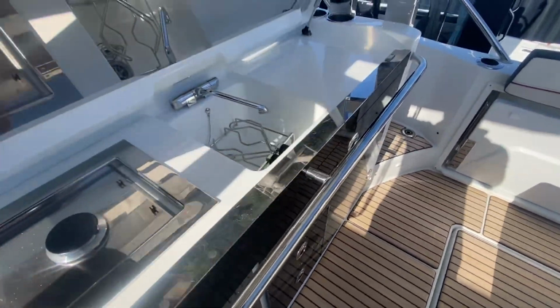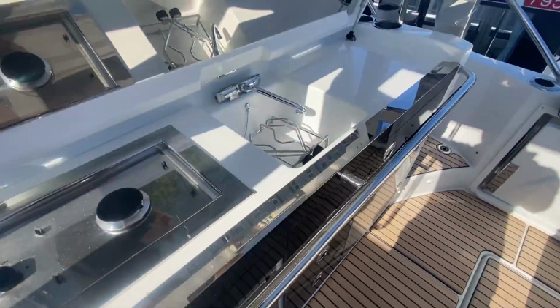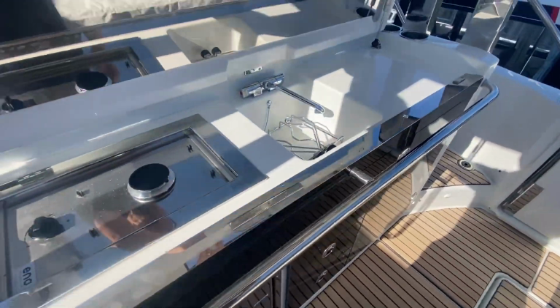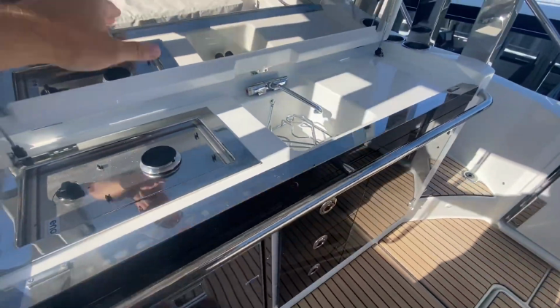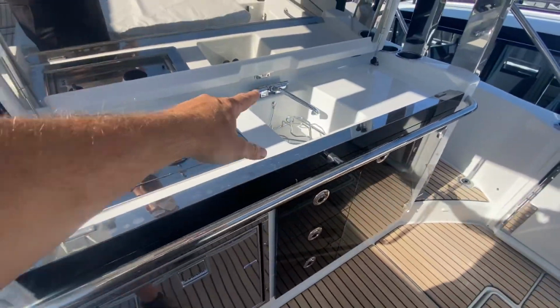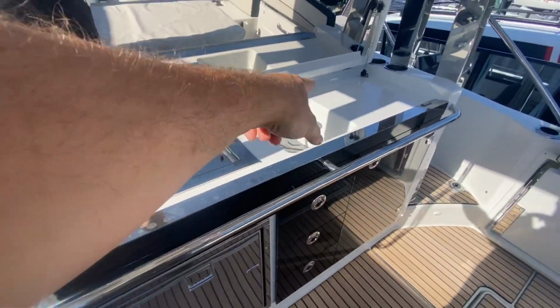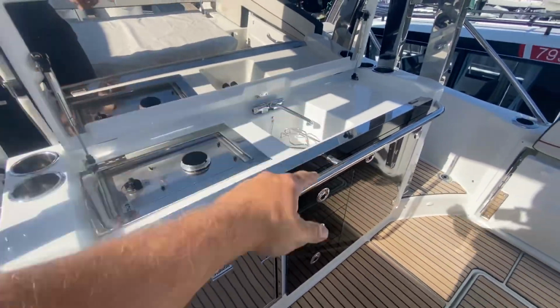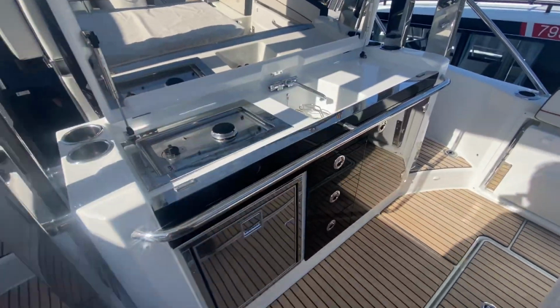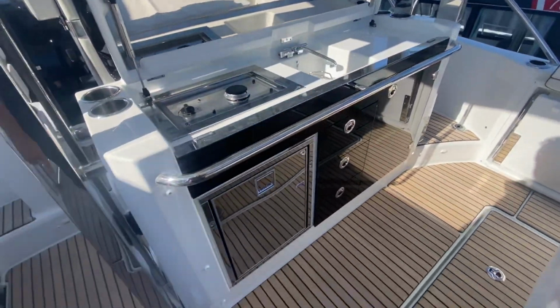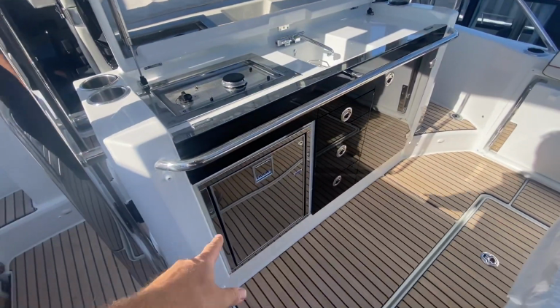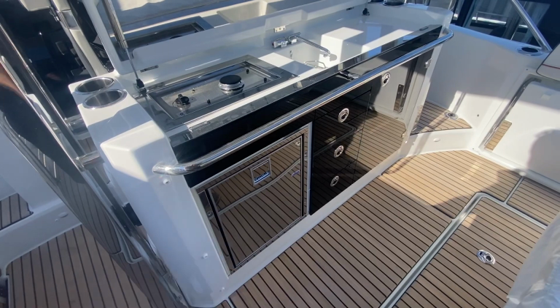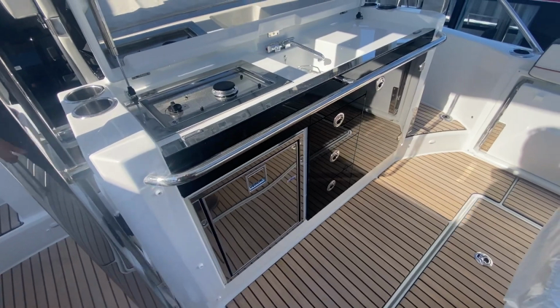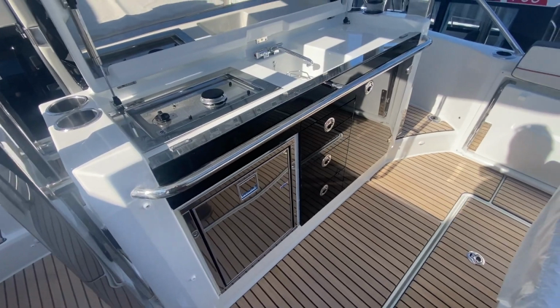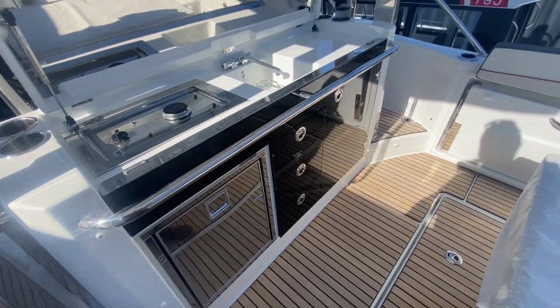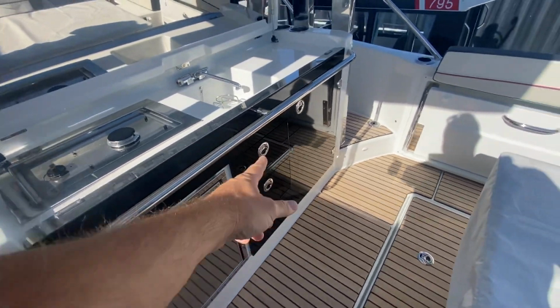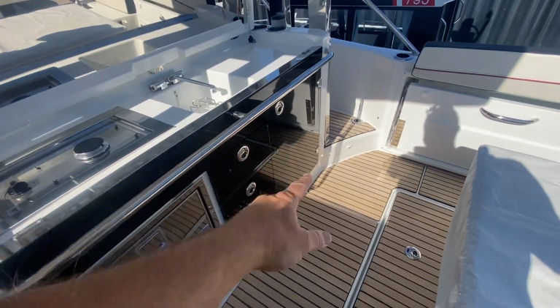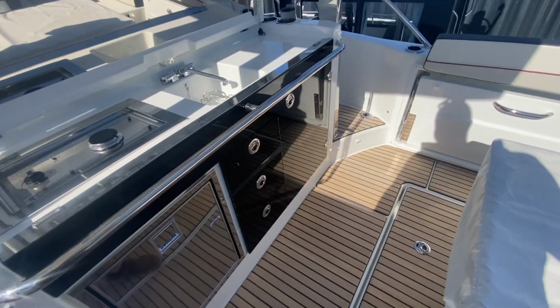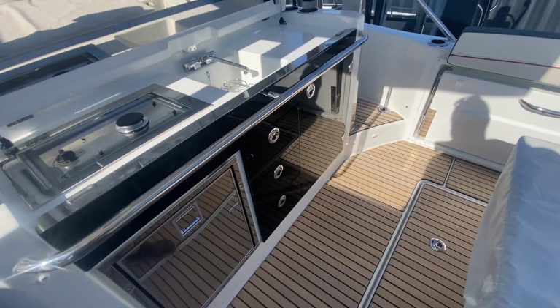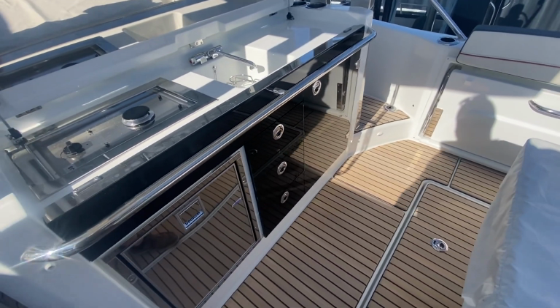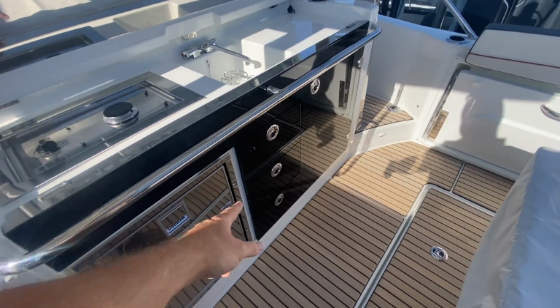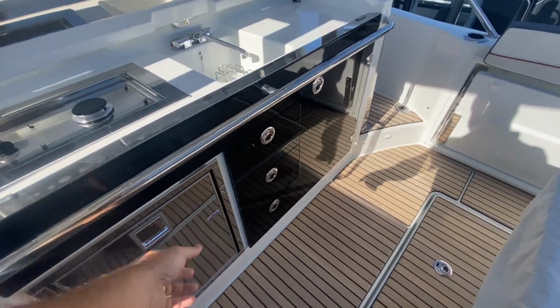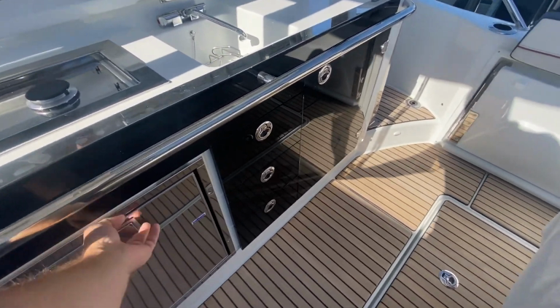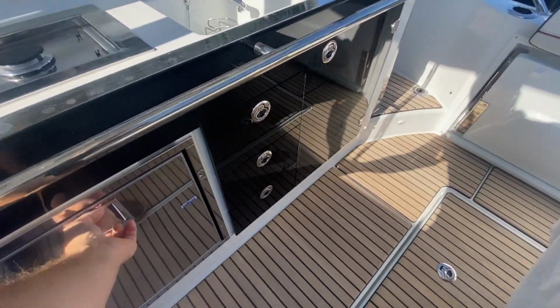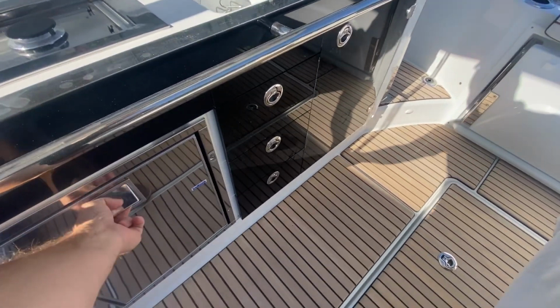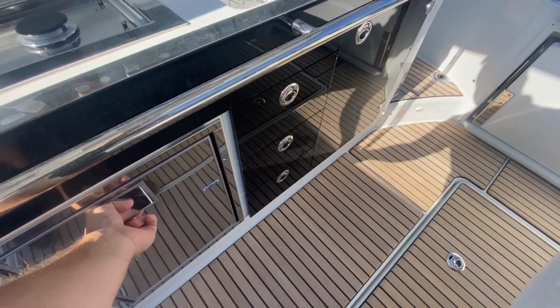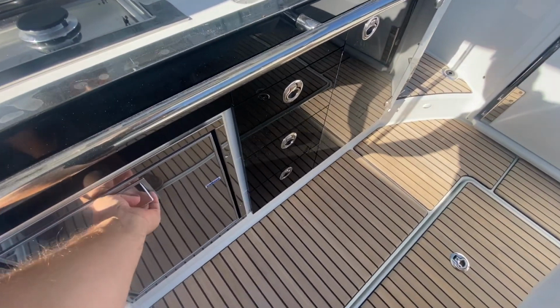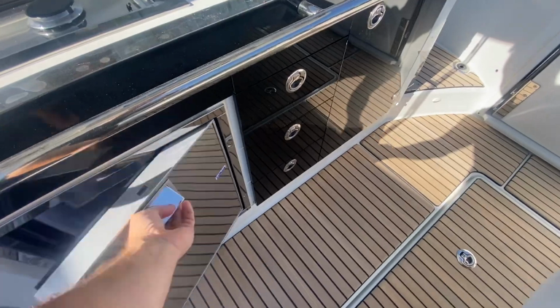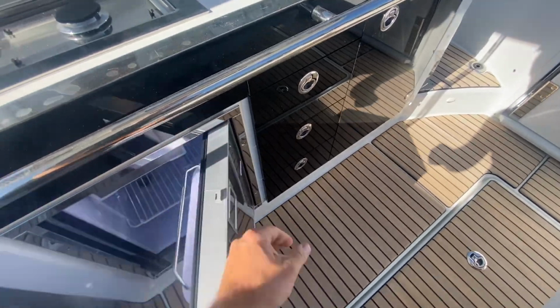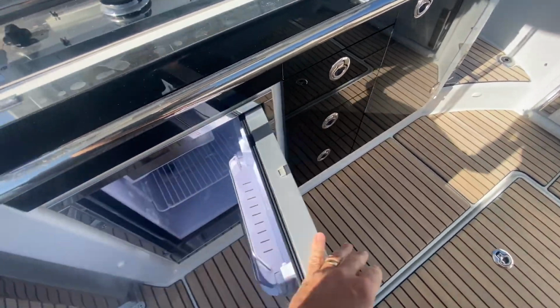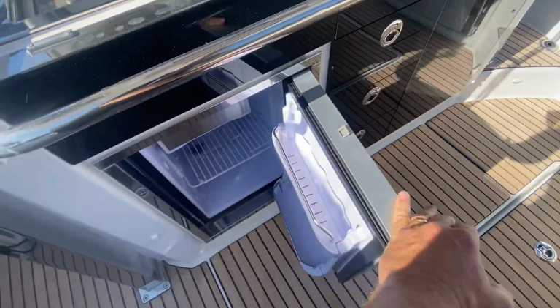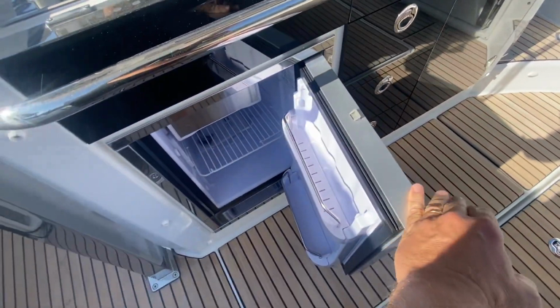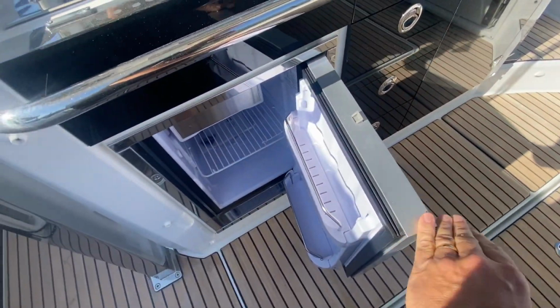We have a gas cooker and sink, and we've also got storage here for glasses, drinks and cutlery. In here we've got the 12-volt fridge.